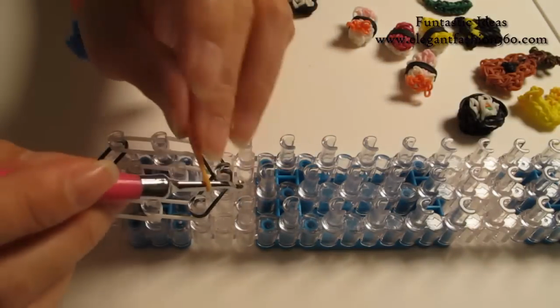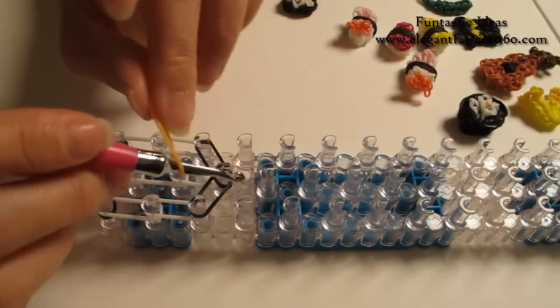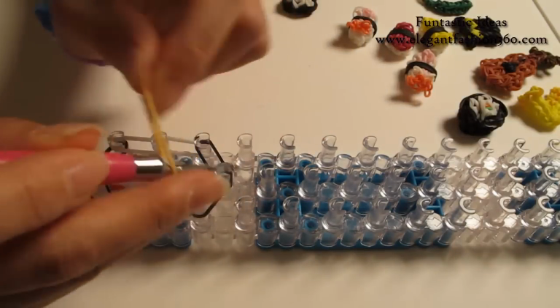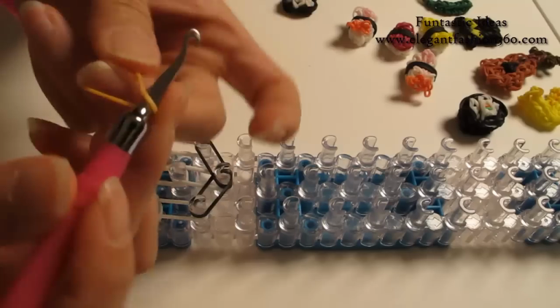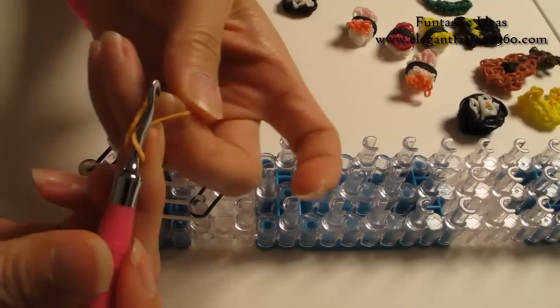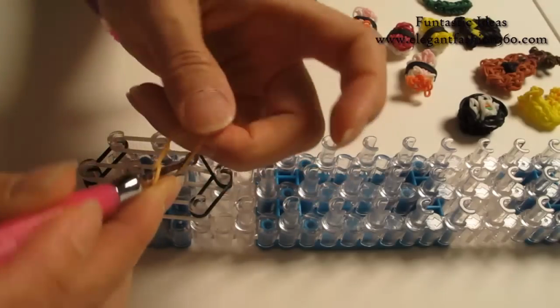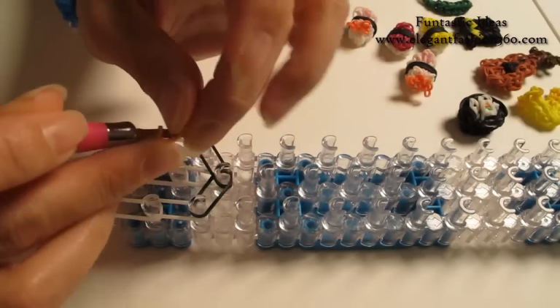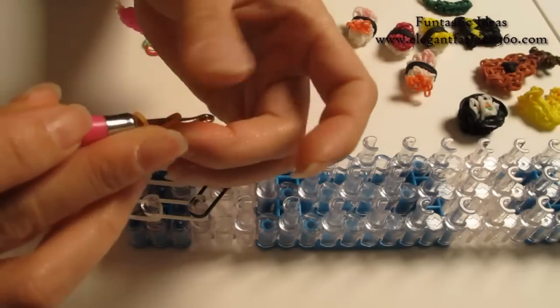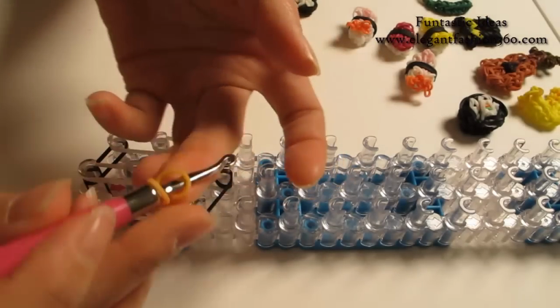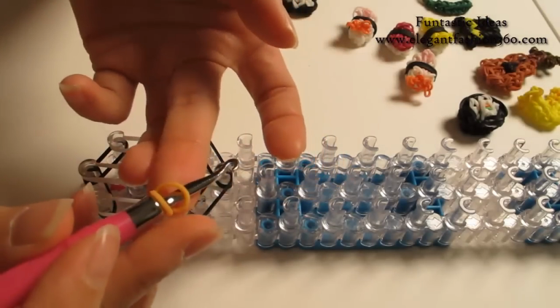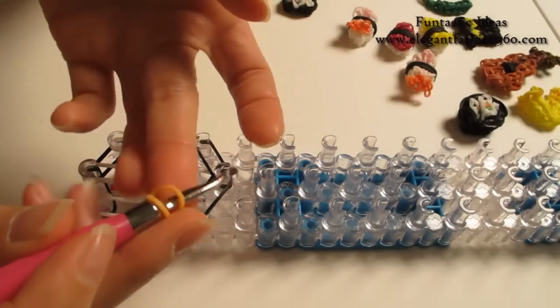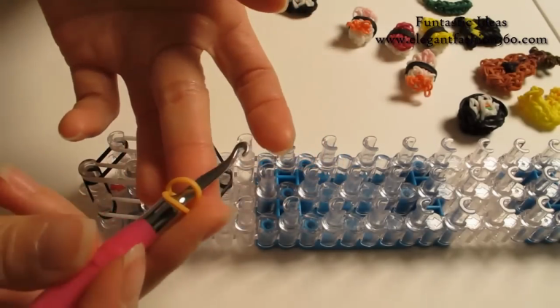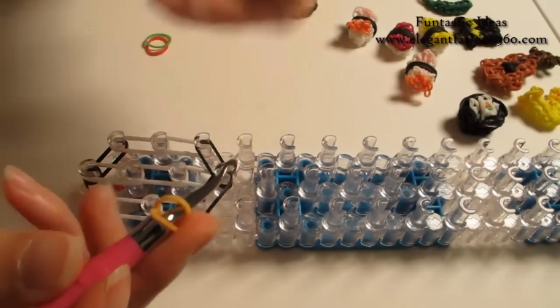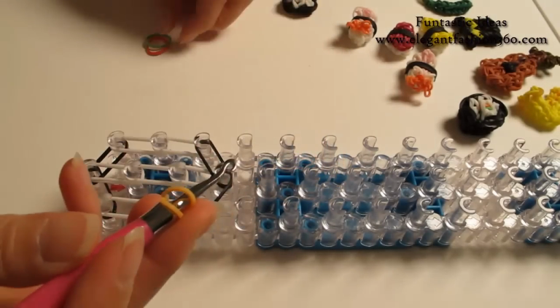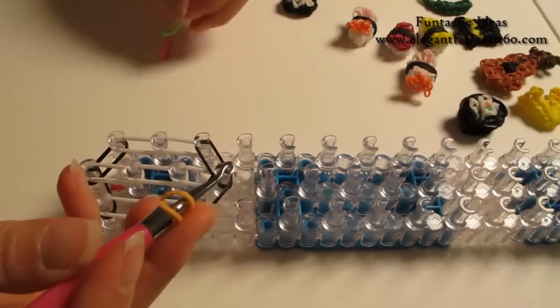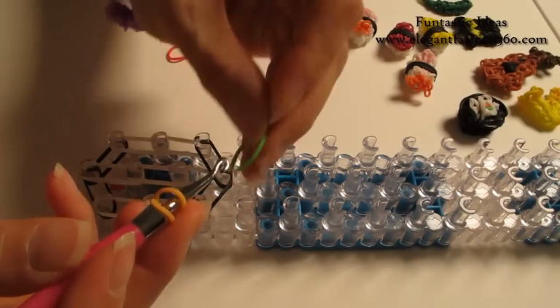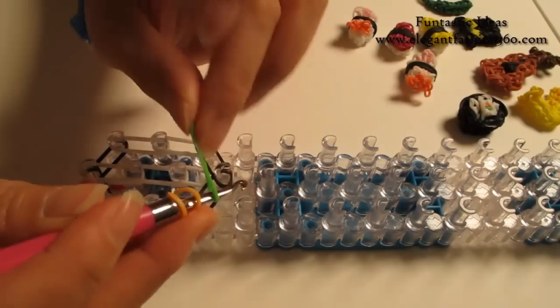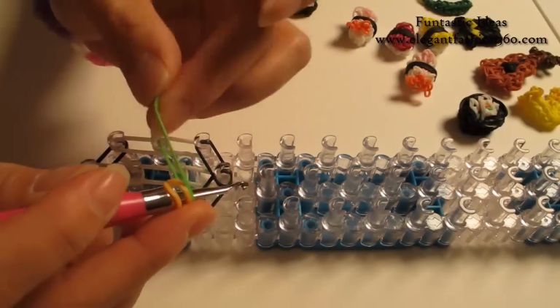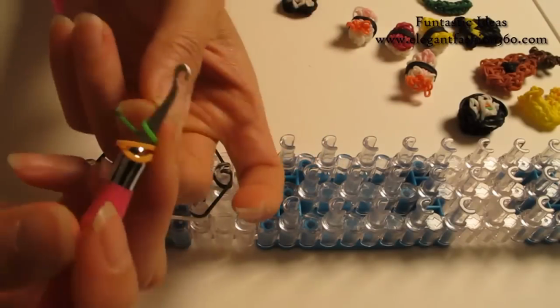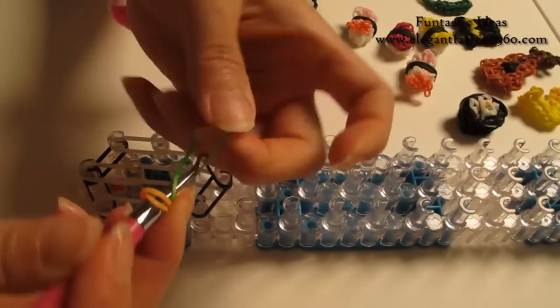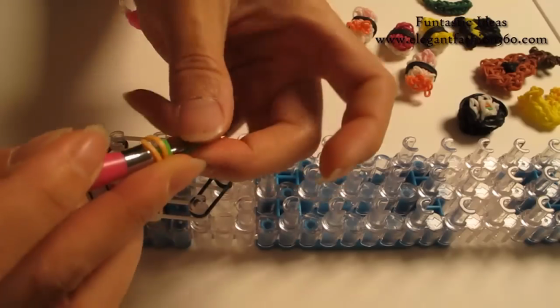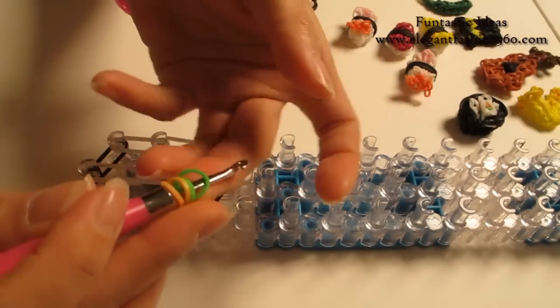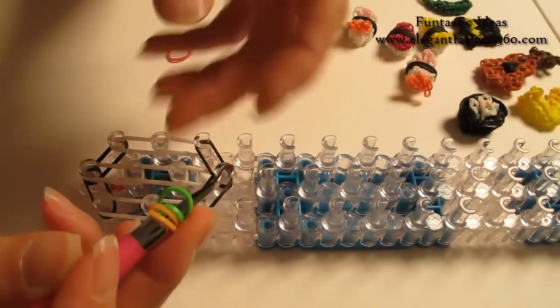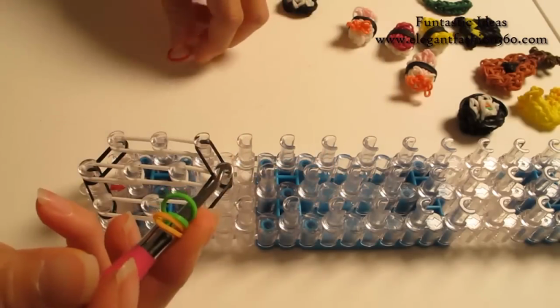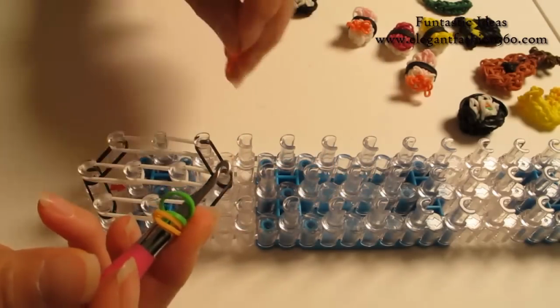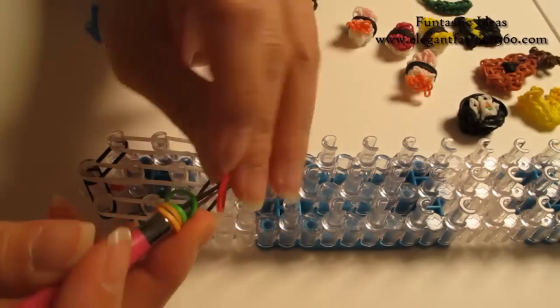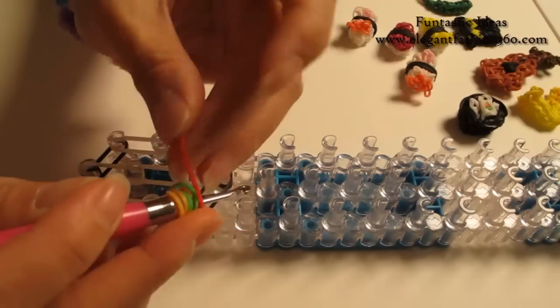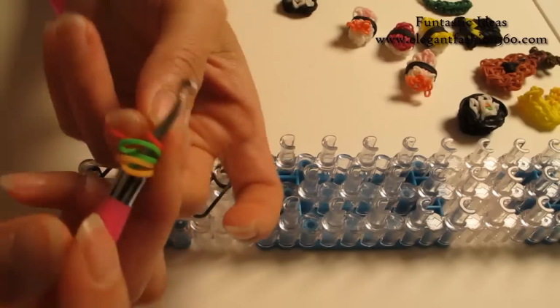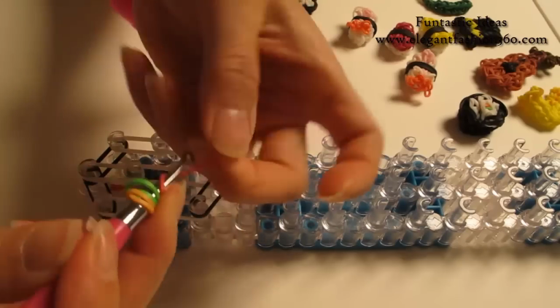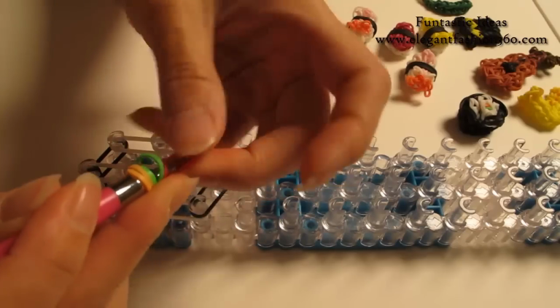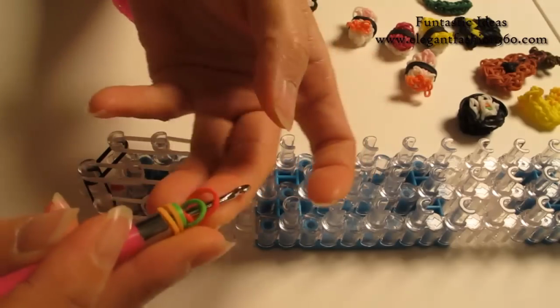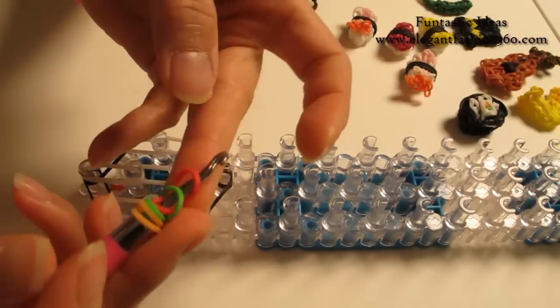Take one single band, twist only one time. You will see two rings here. Take one single band, twist one time. And do the same for all three.